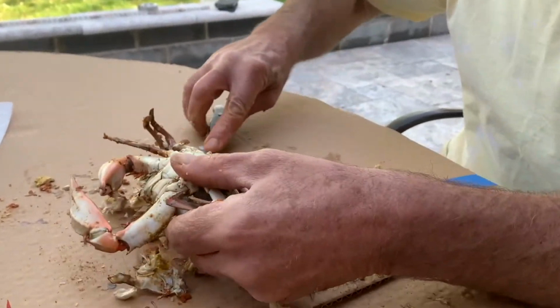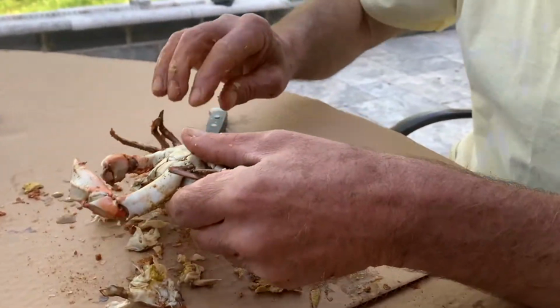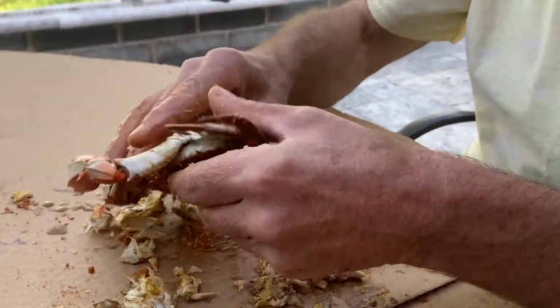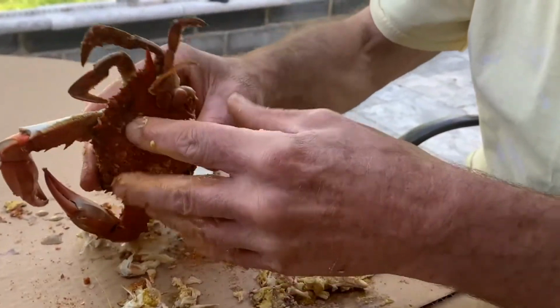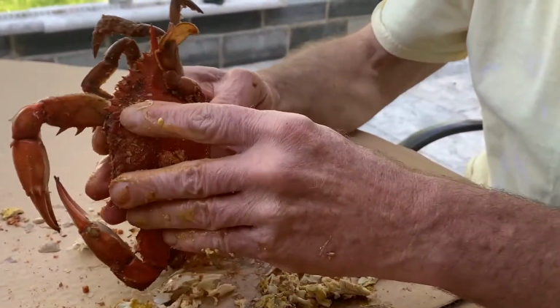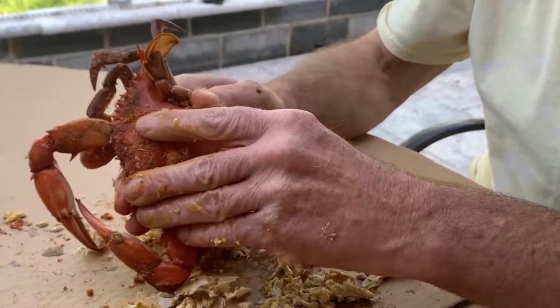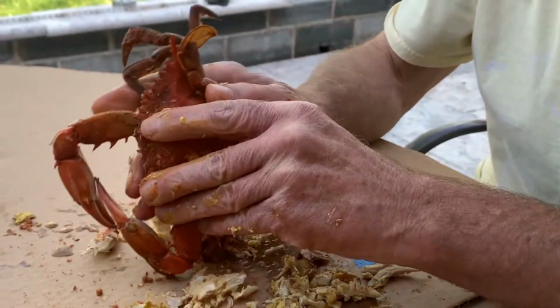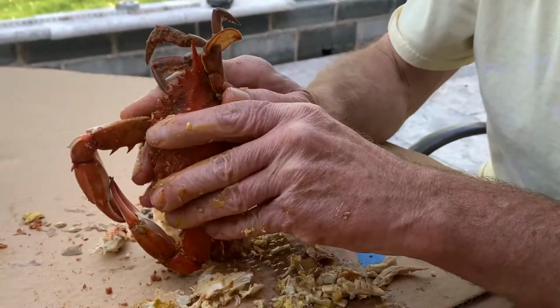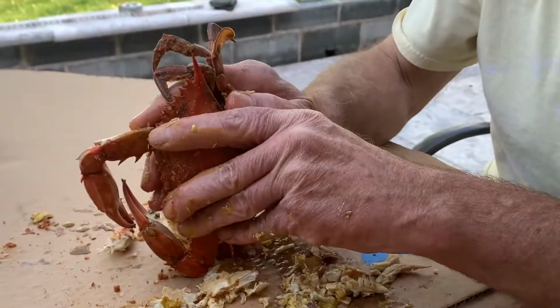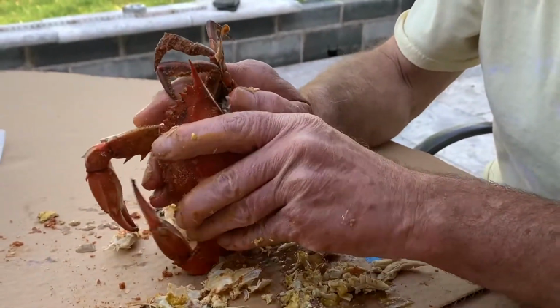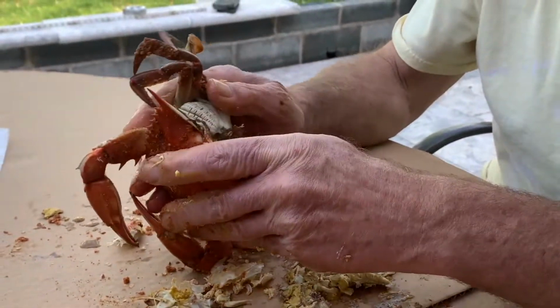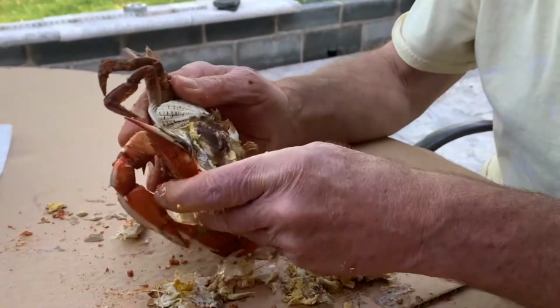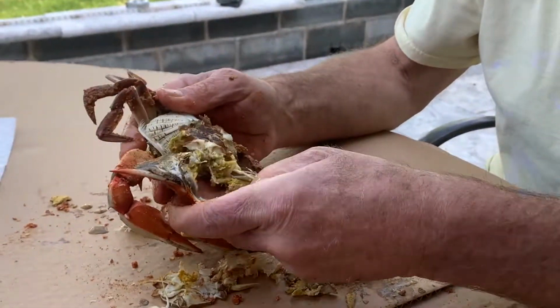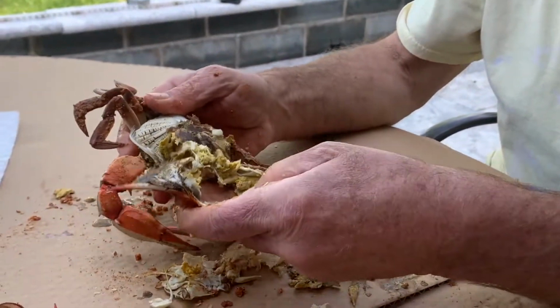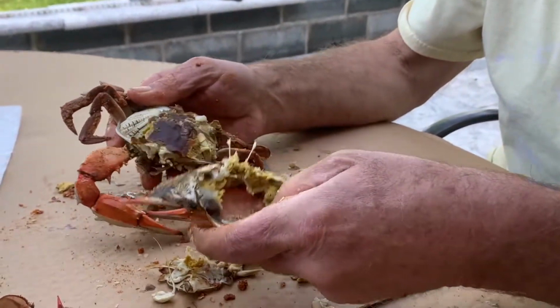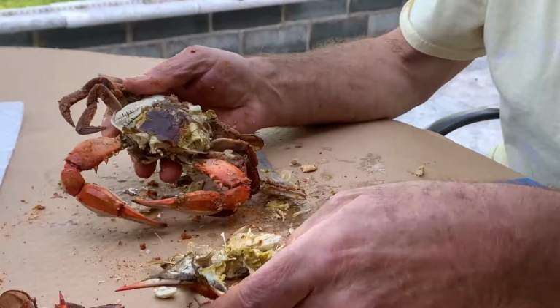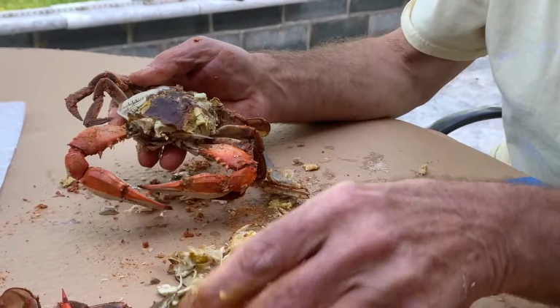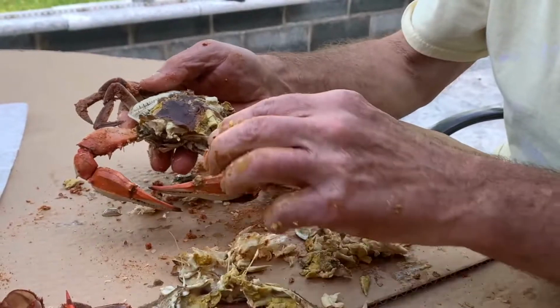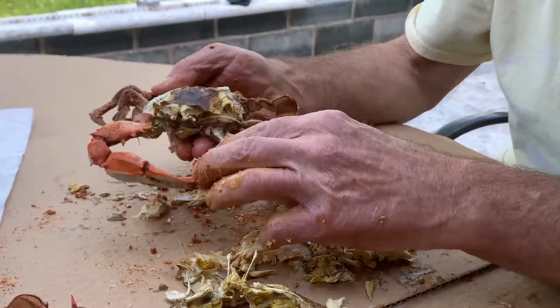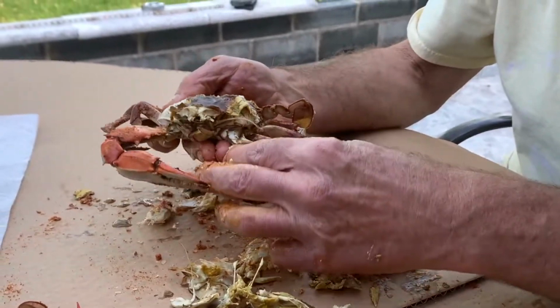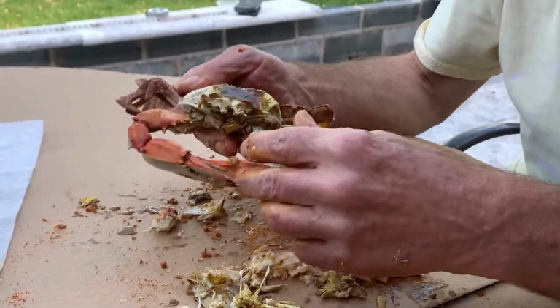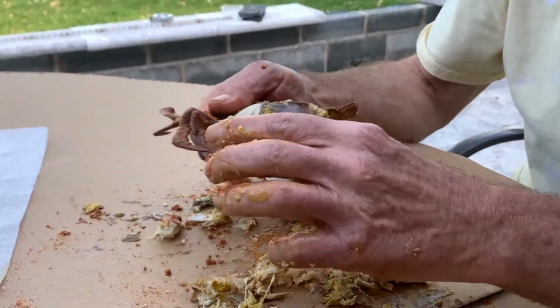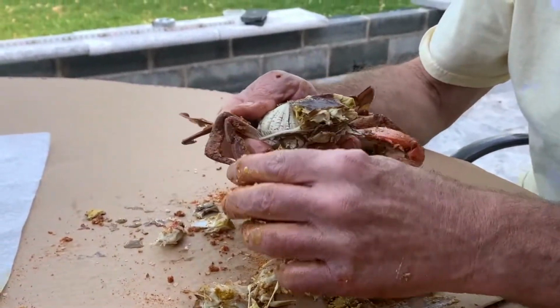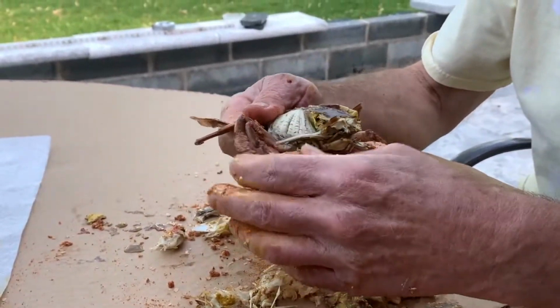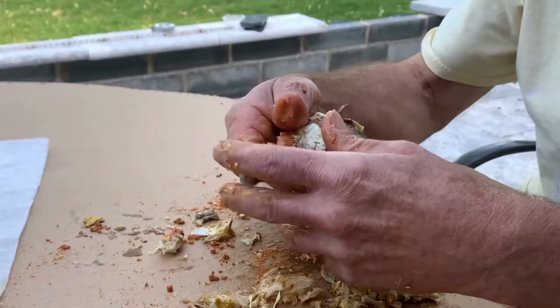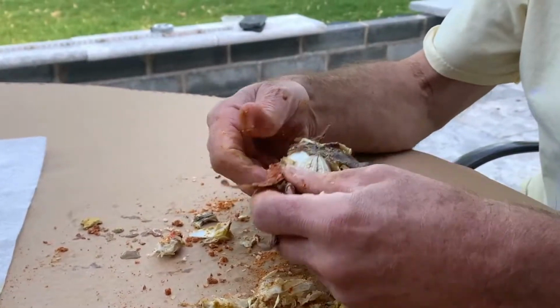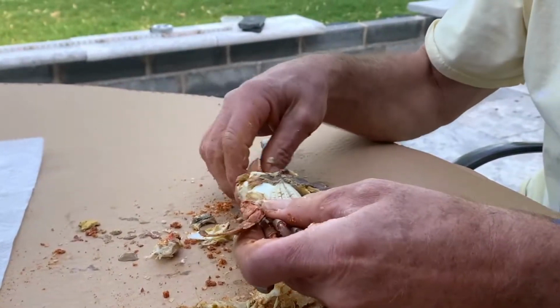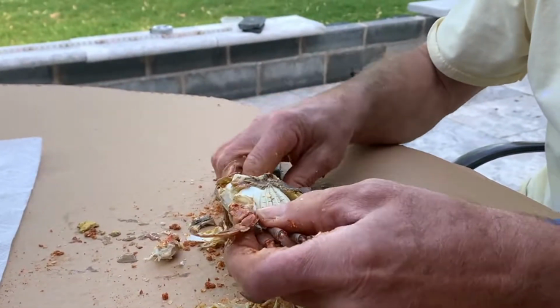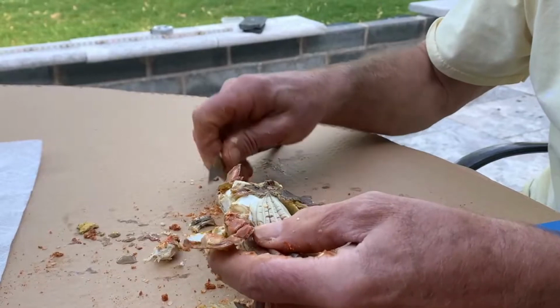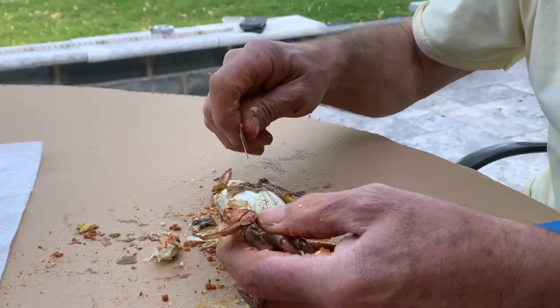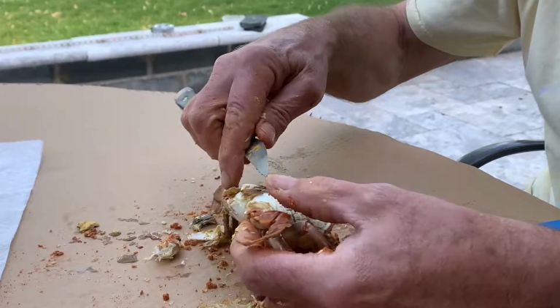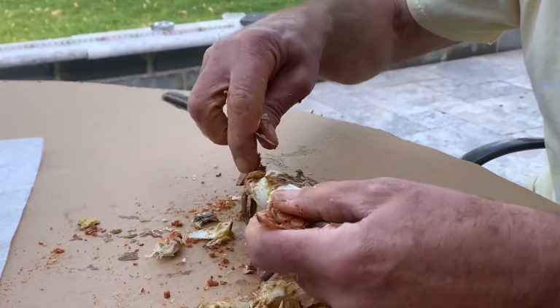First, Tony pulls back the apron by prying it up with his knife. He then pulls forward on the back shell to remove the shell from the body, exposing all the mustard in the crab's cavity. He cleans up some of the mustard by scraping it with his knife.